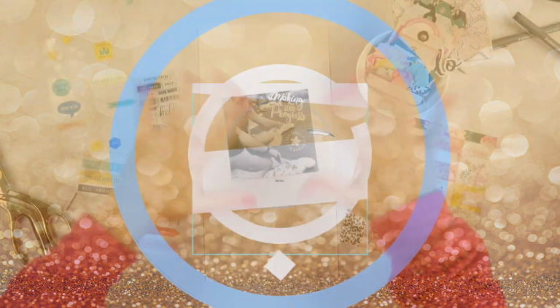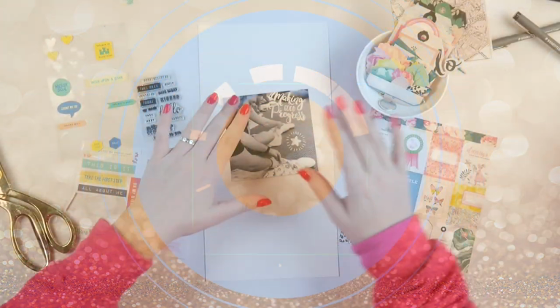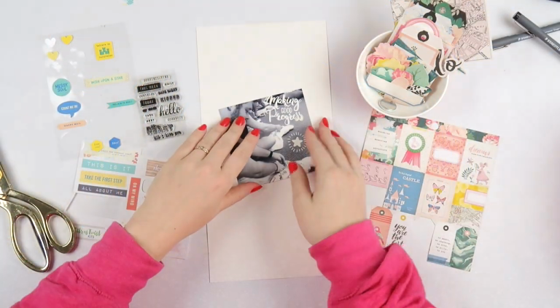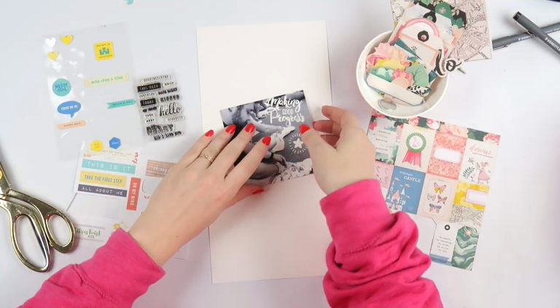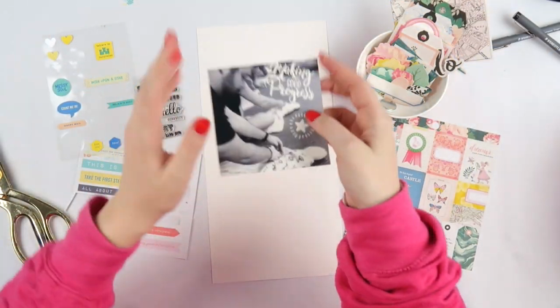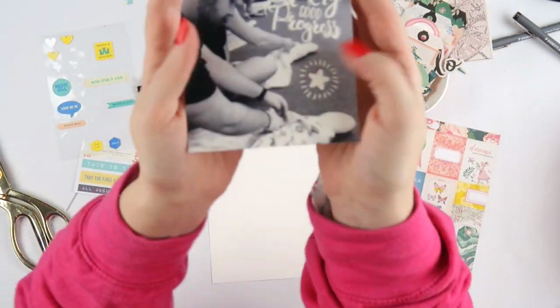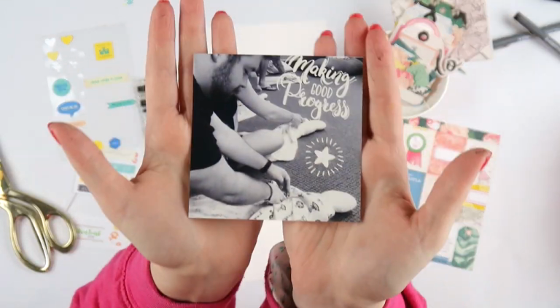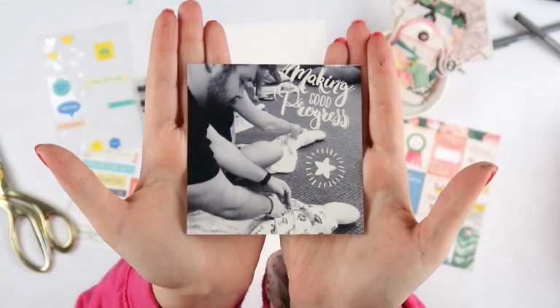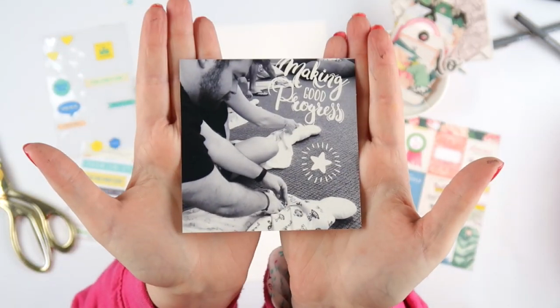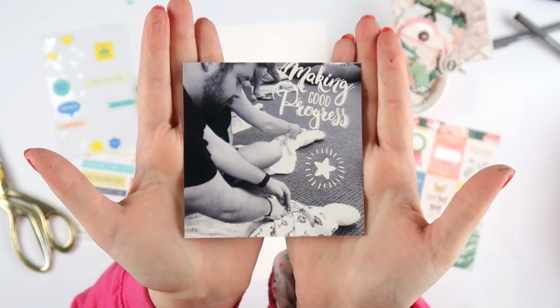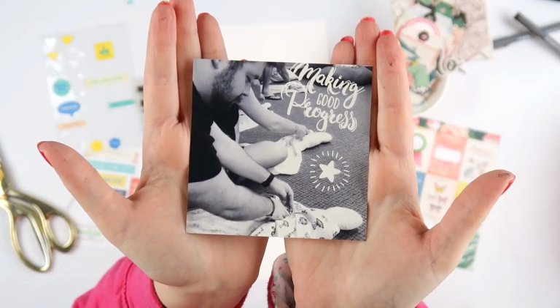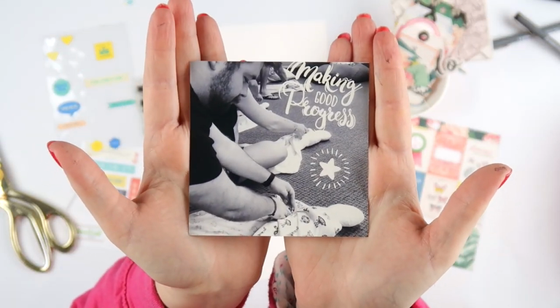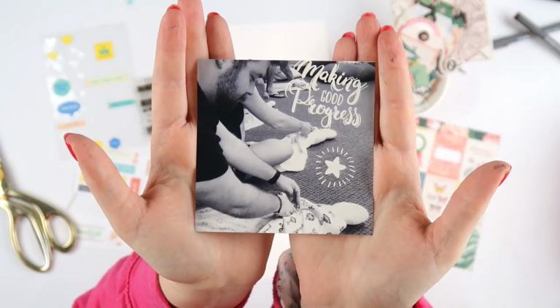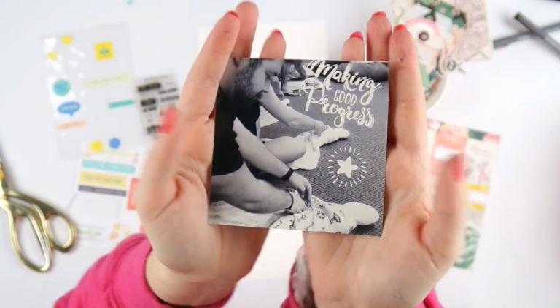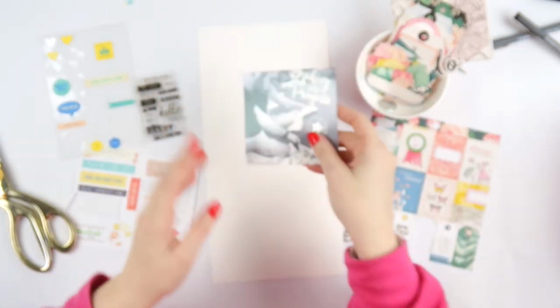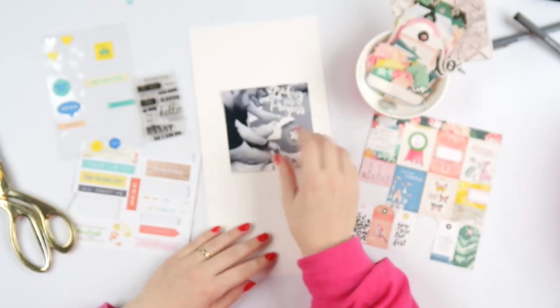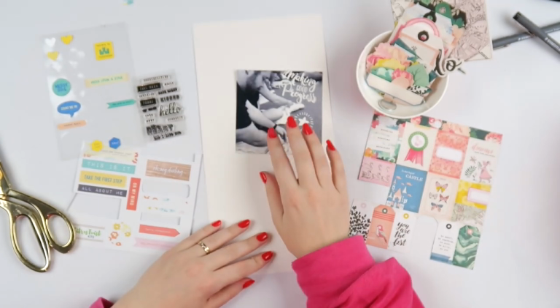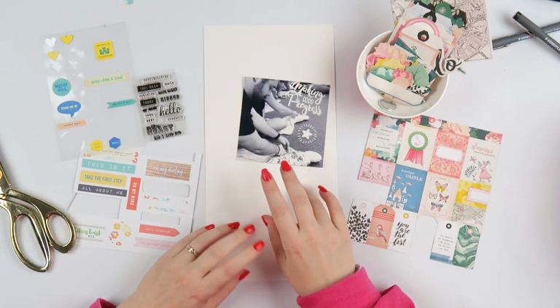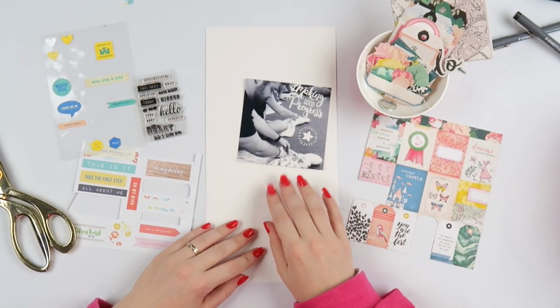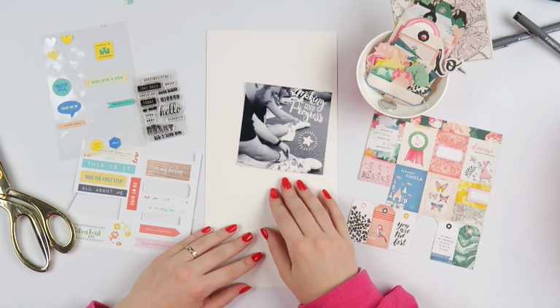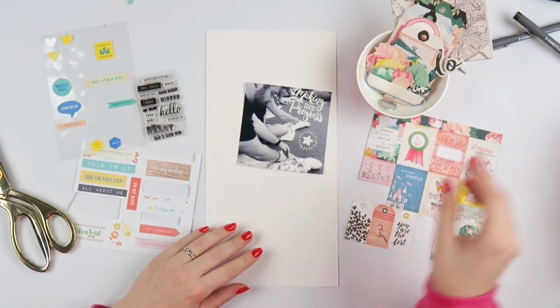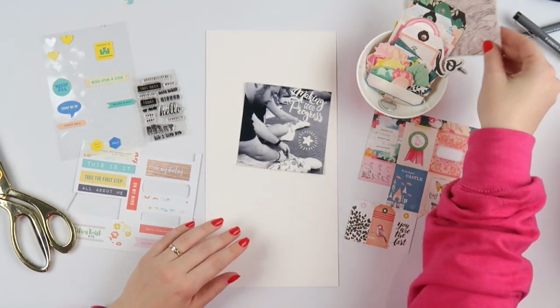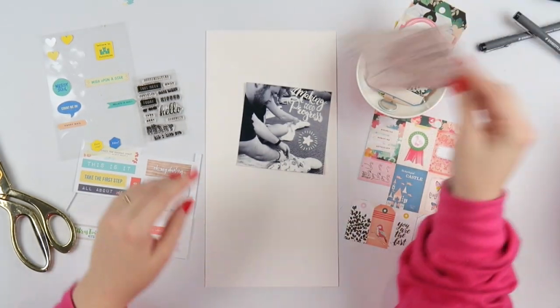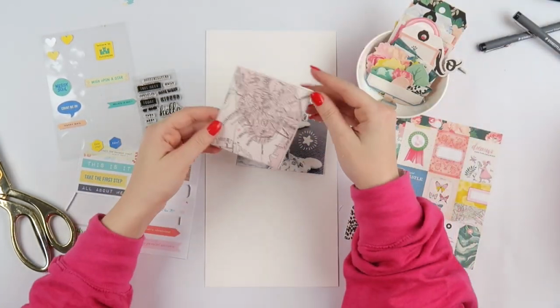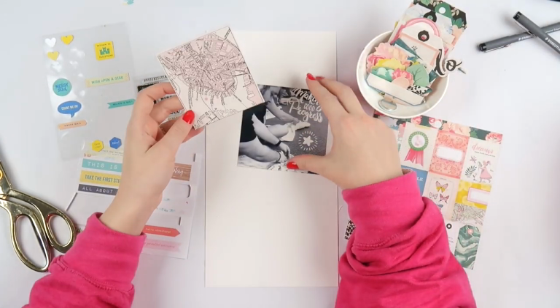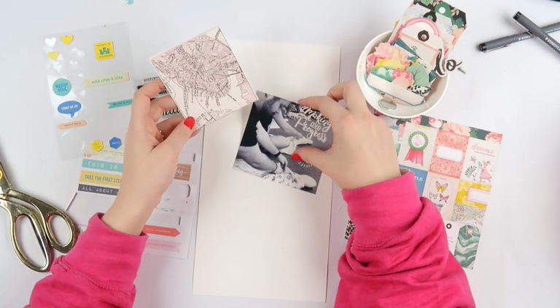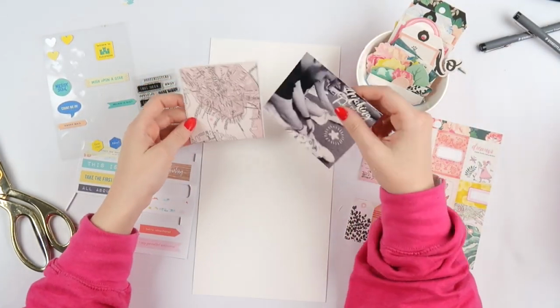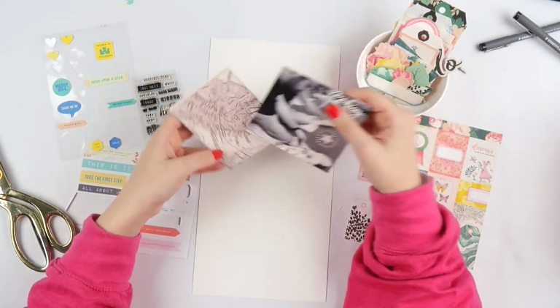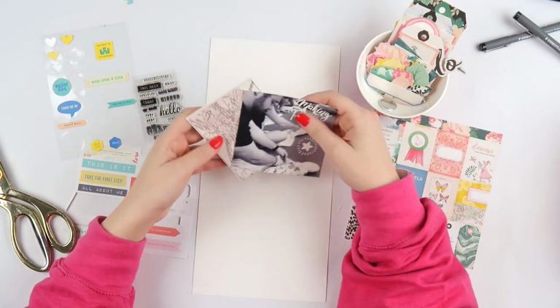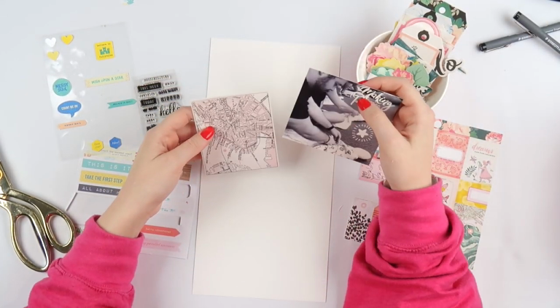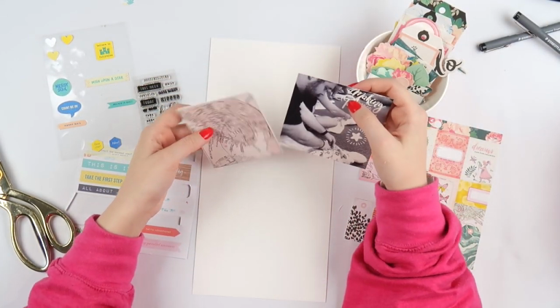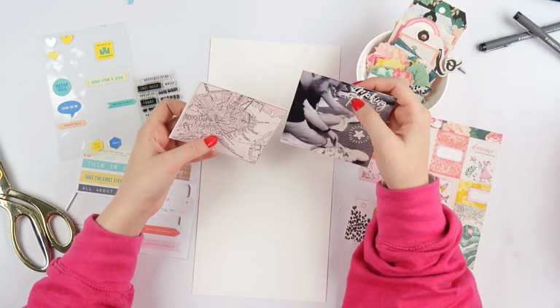What's up Scrappy peeps? It's Adele from Mickey Quill and I'm here with a little layout today, a 6x12 layout. I've been liking the 6x12 layouts lately.